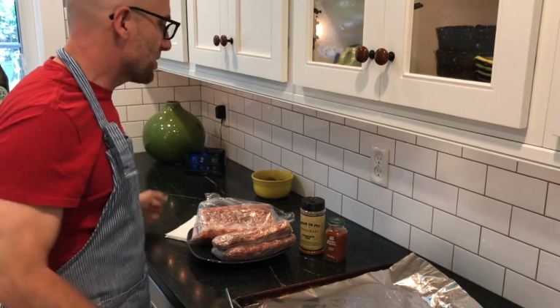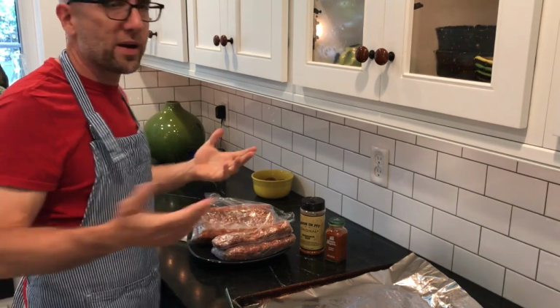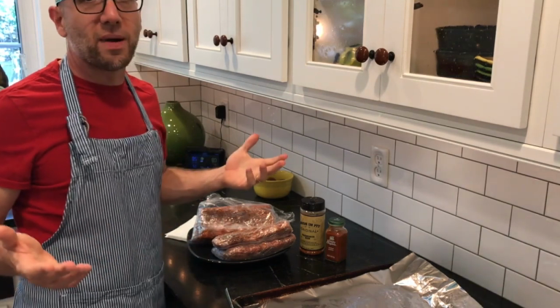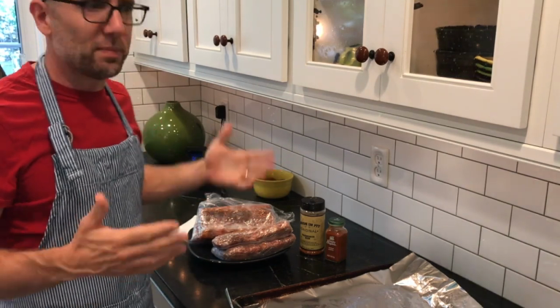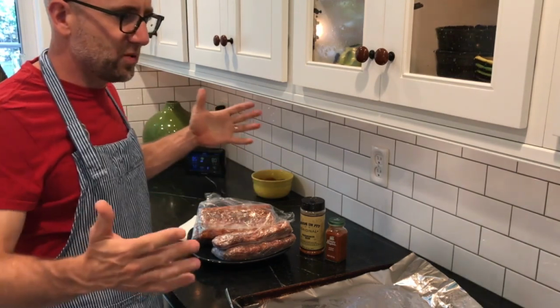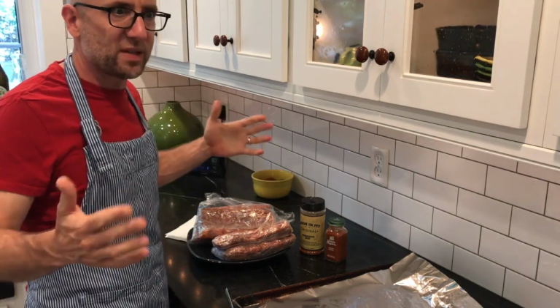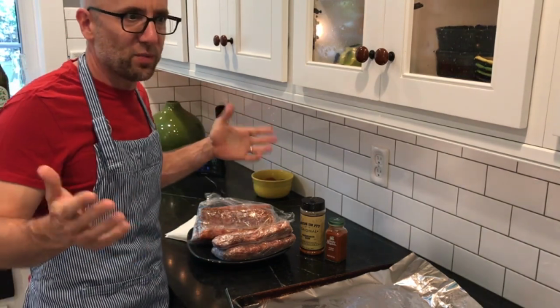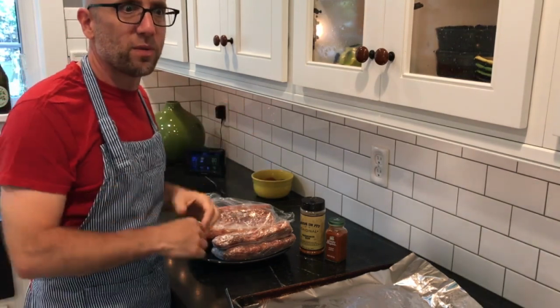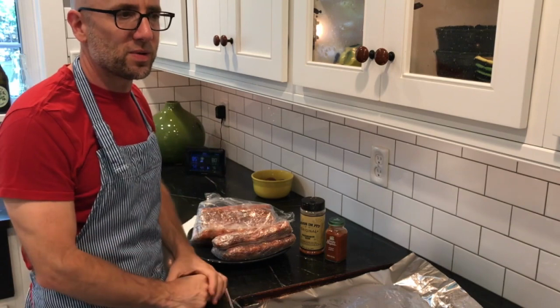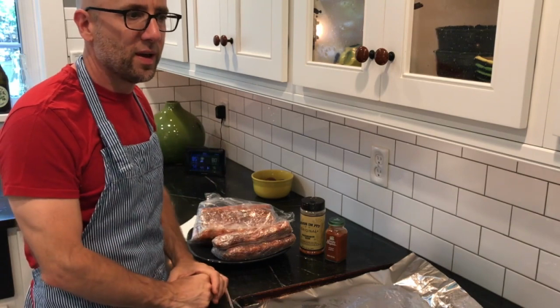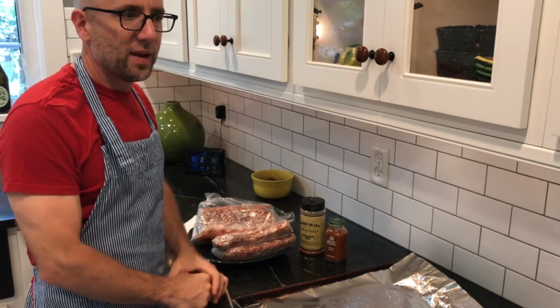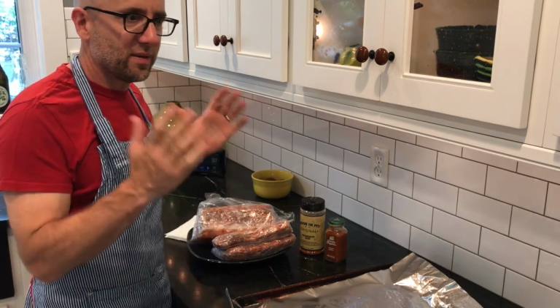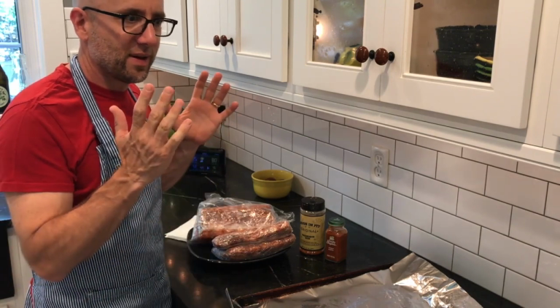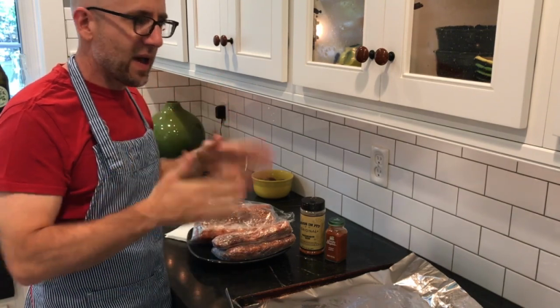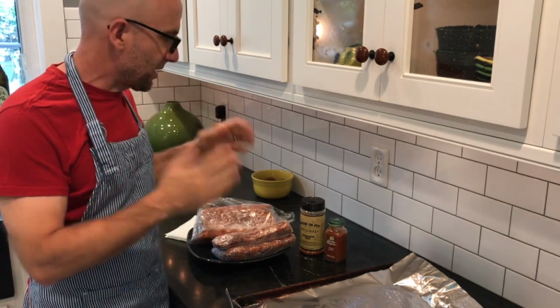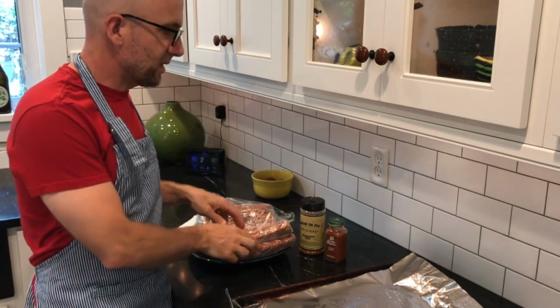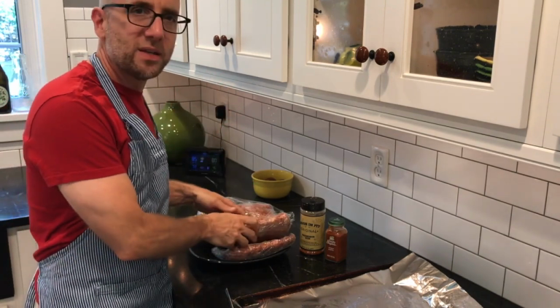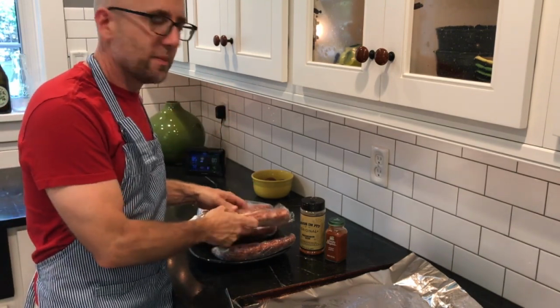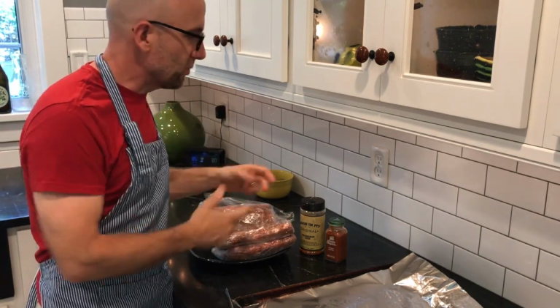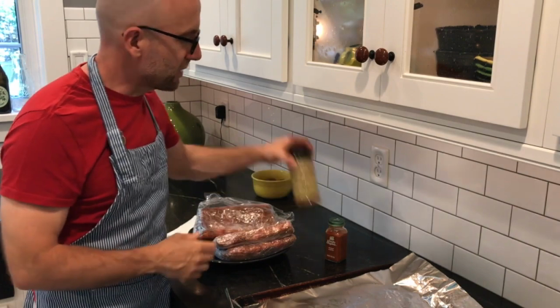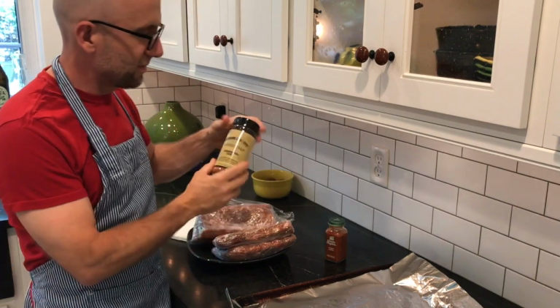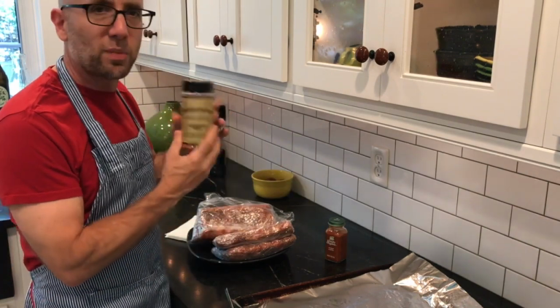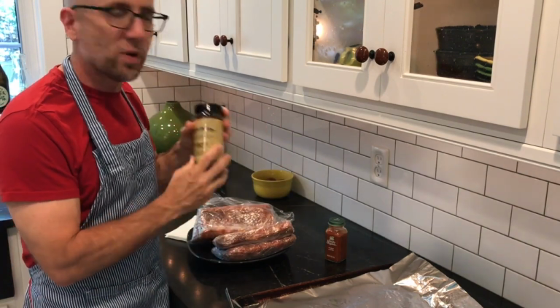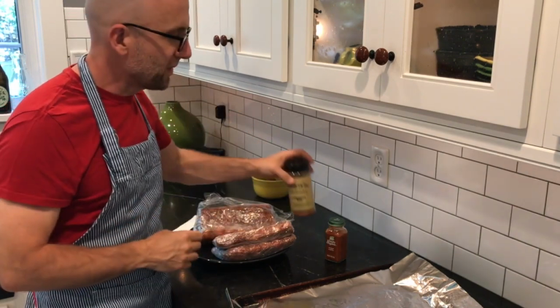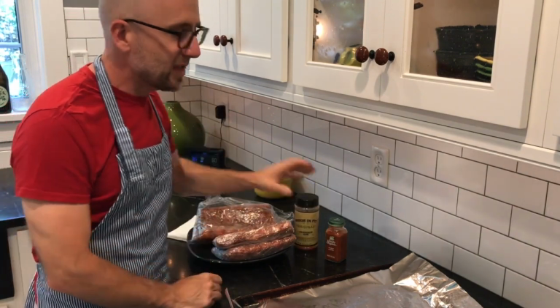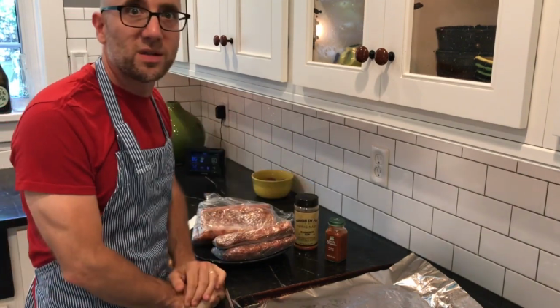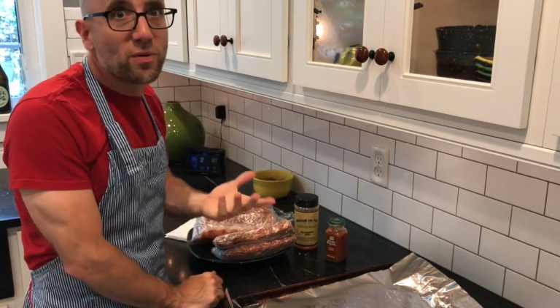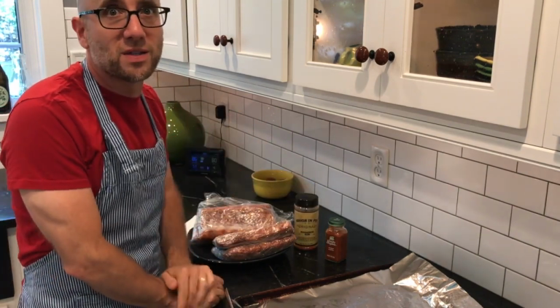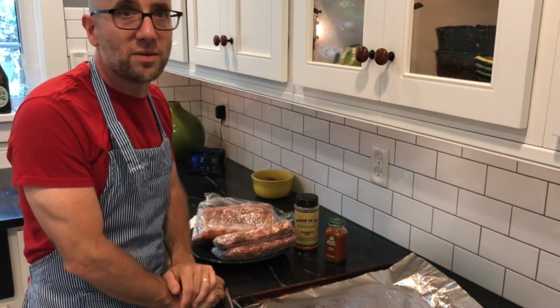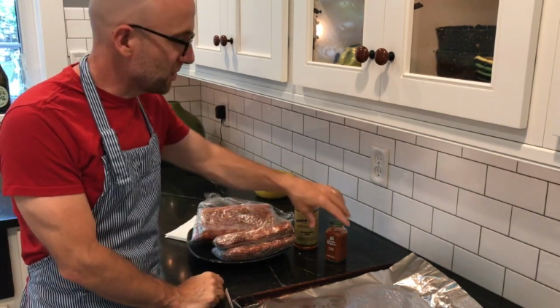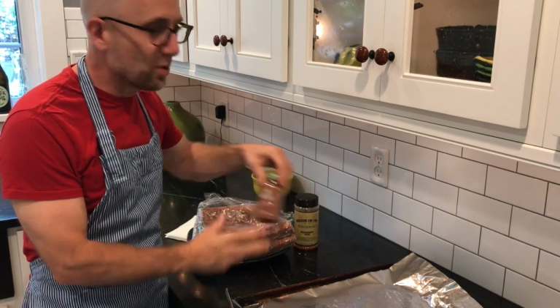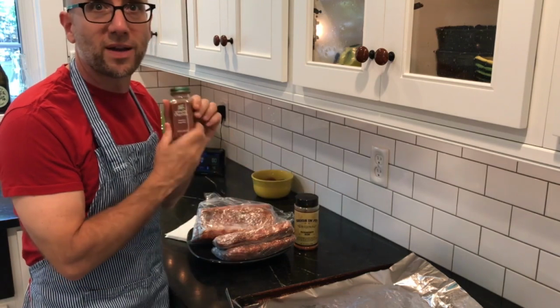When I do ribs, I go and buy two big slabs and bring them home from the grocery store. Then I cut them up into little pieces and rub them with a barbecue rub. And my secret to smoke flavor, since I'm not using the smoker, is smoked paprika.